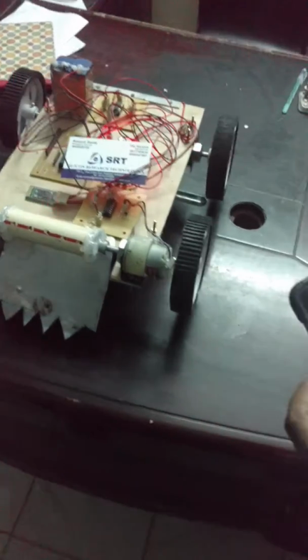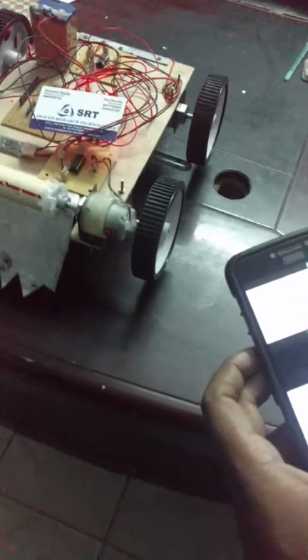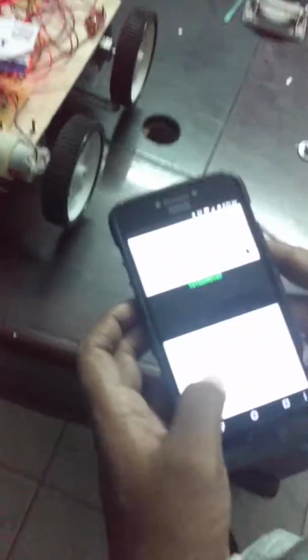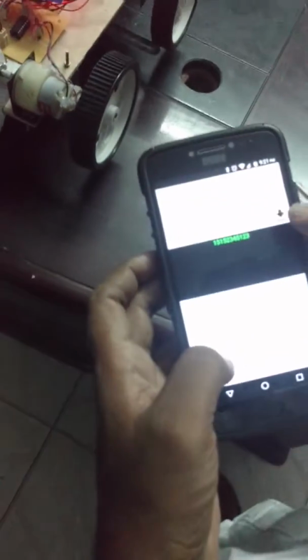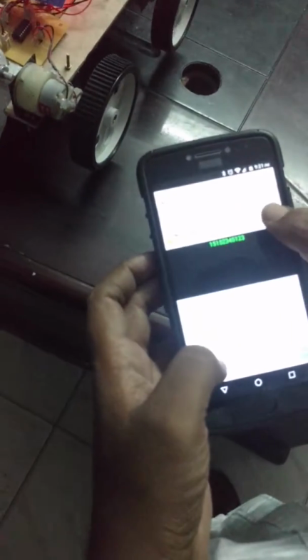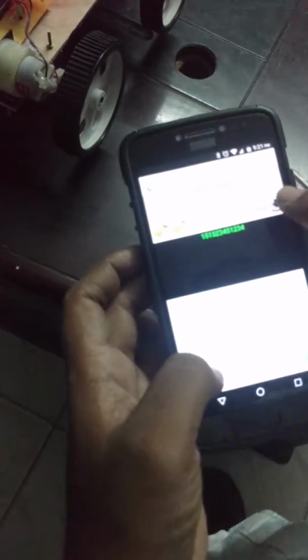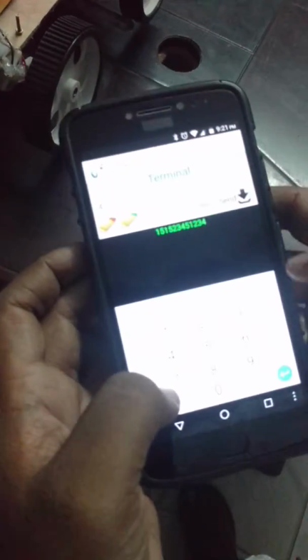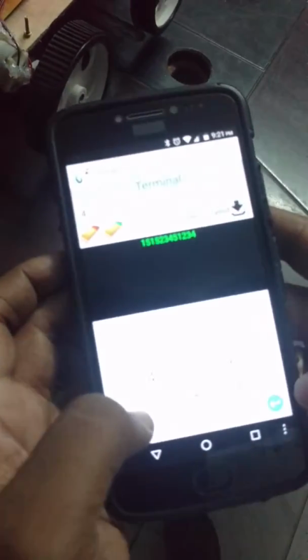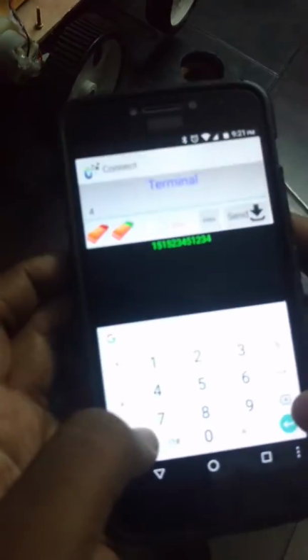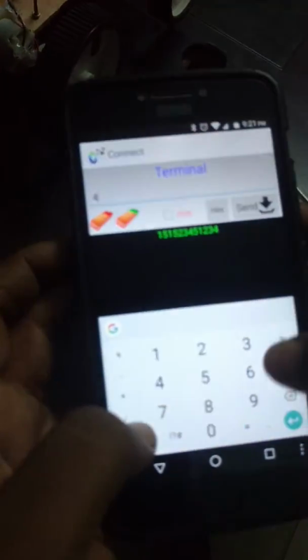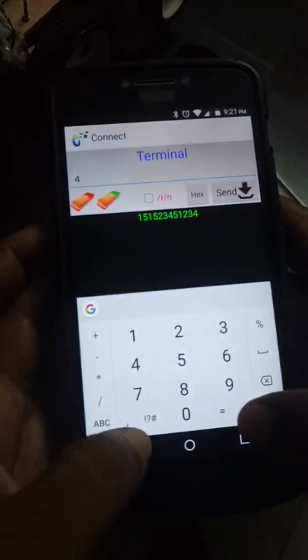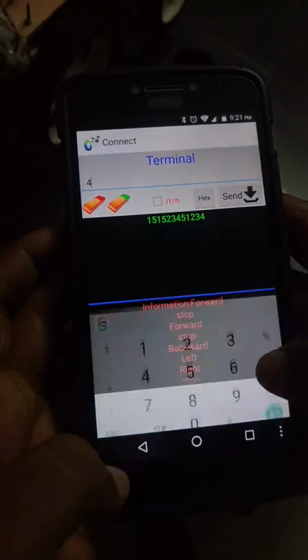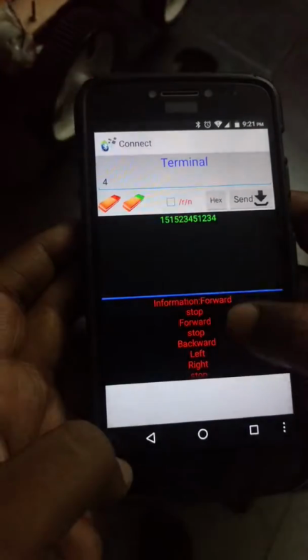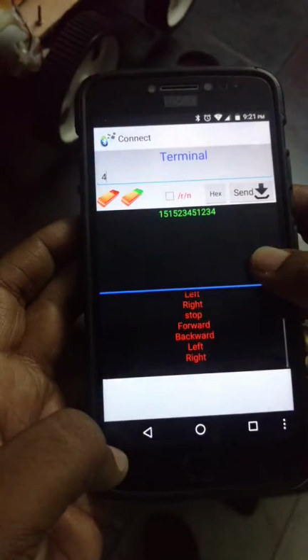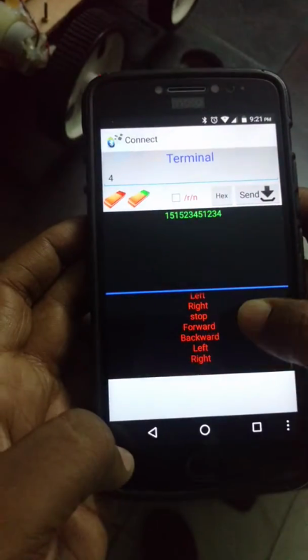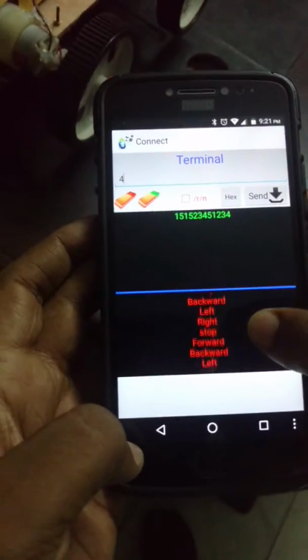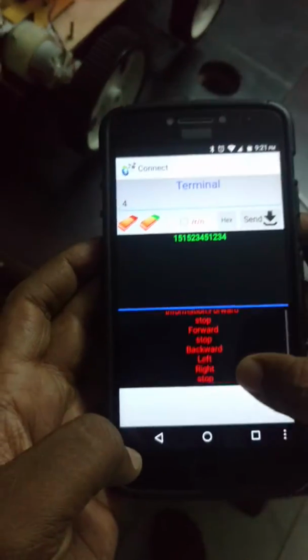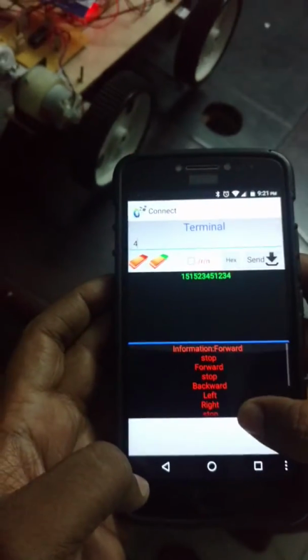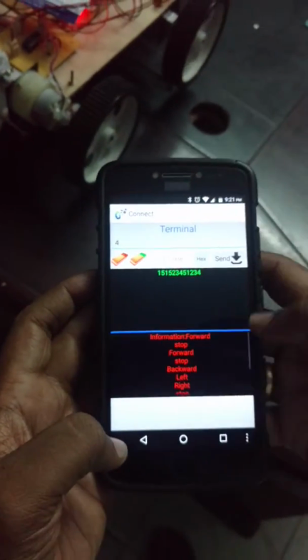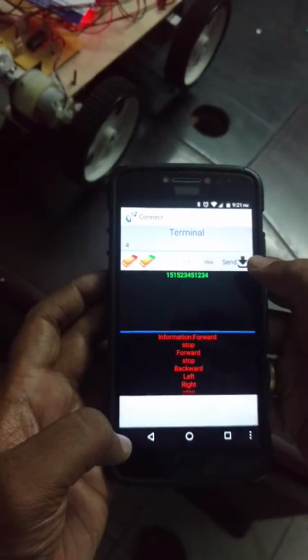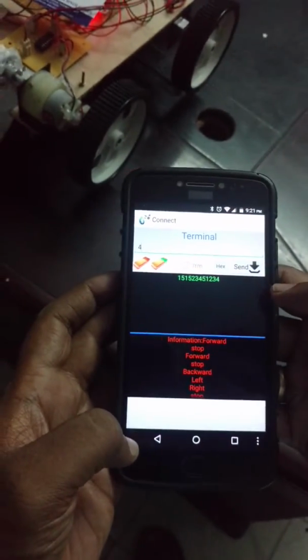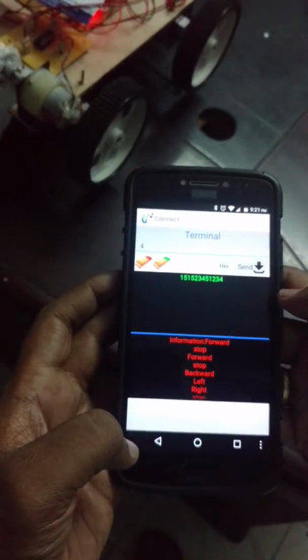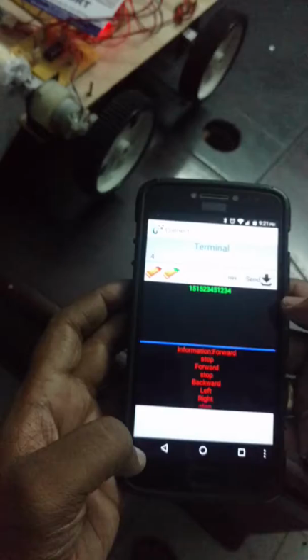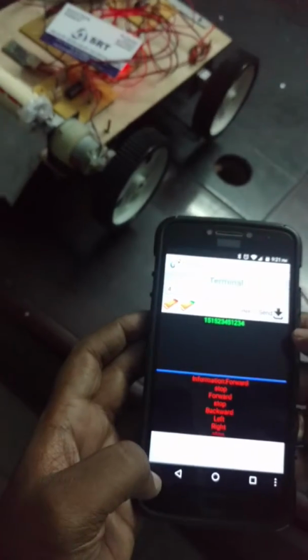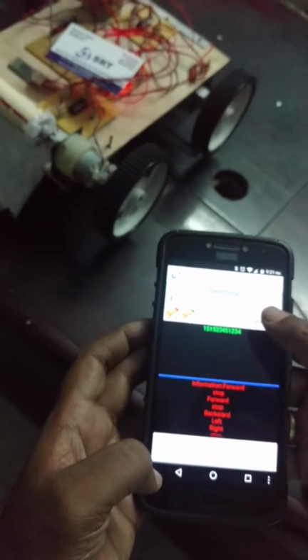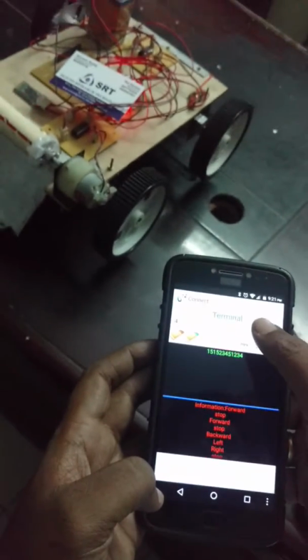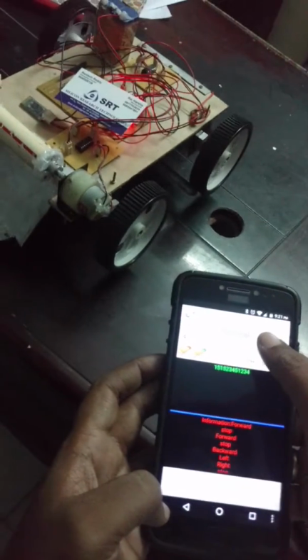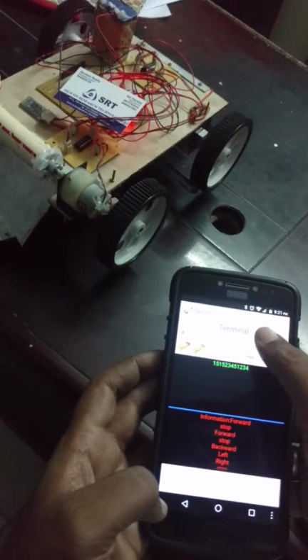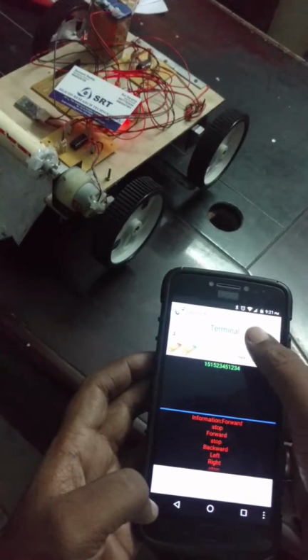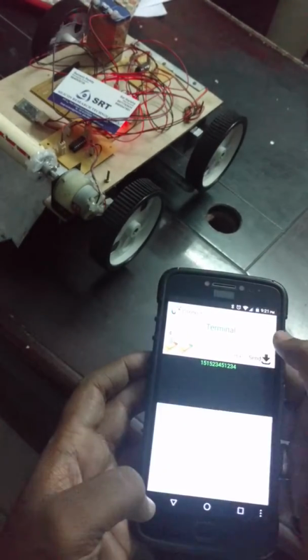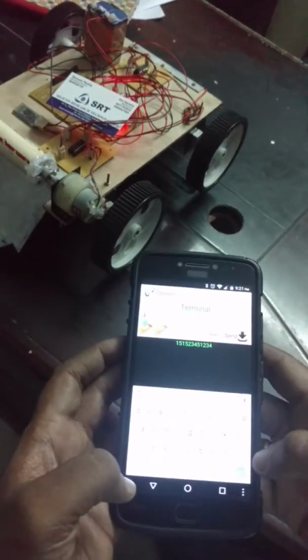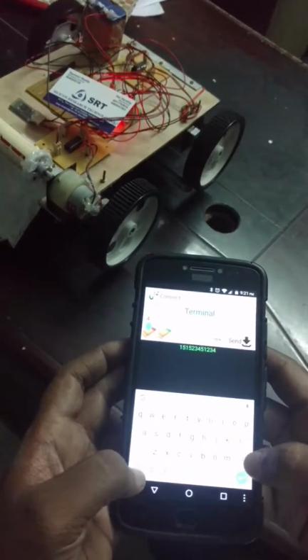Here we can see a Bluetooth app through which we are going to control the robot. When we send characters to the Bluetooth module, it is going to change its direction.